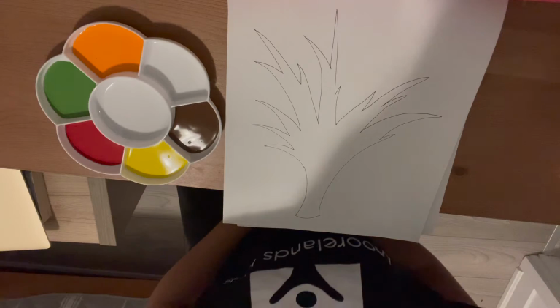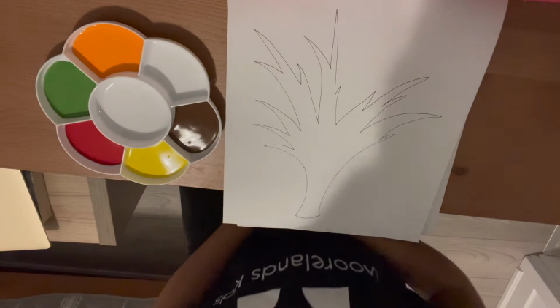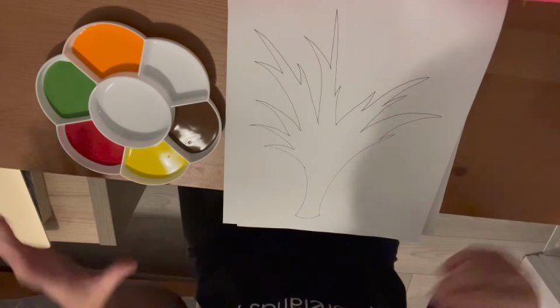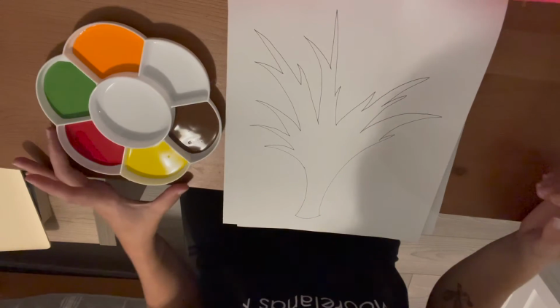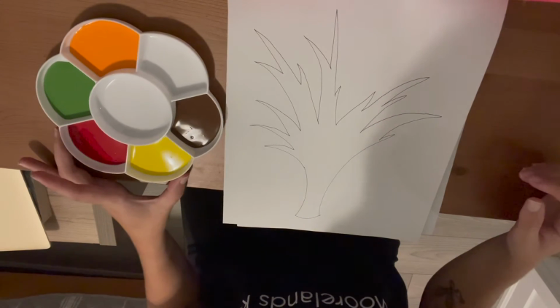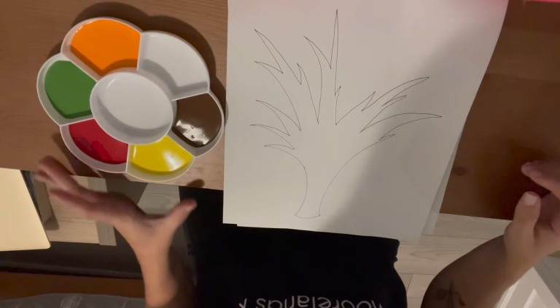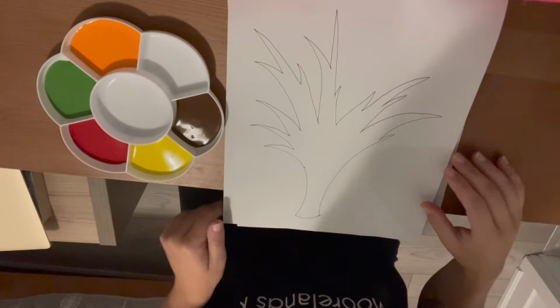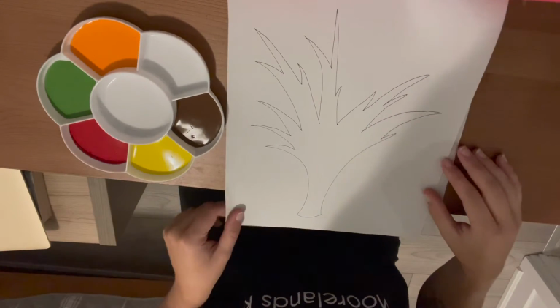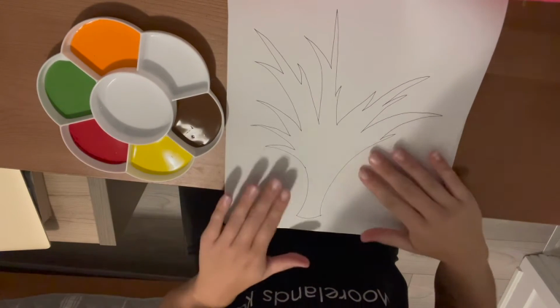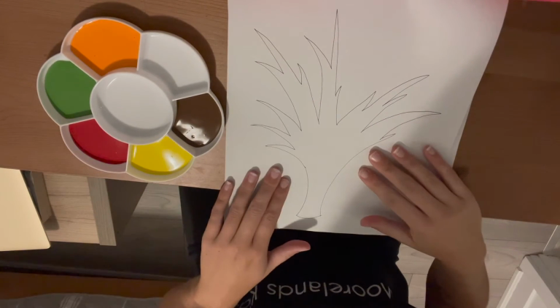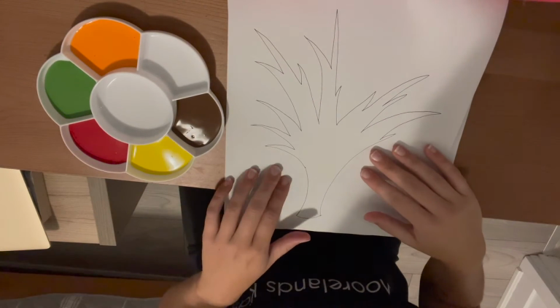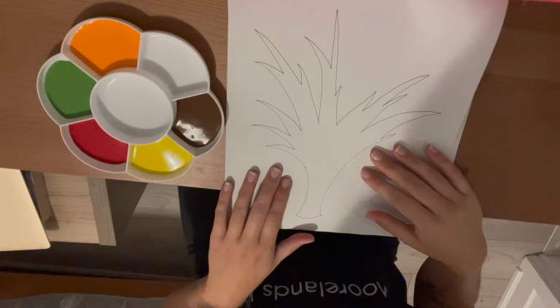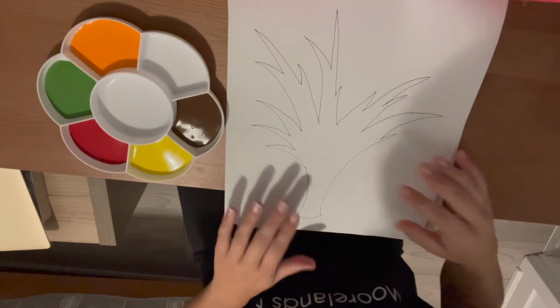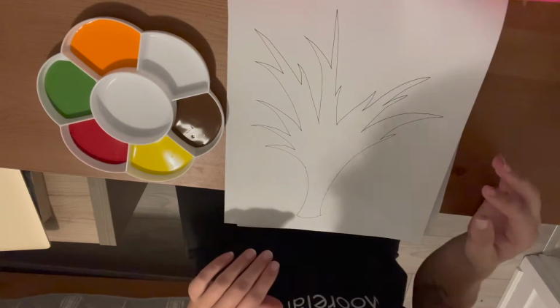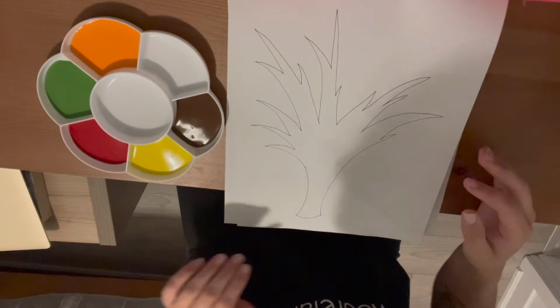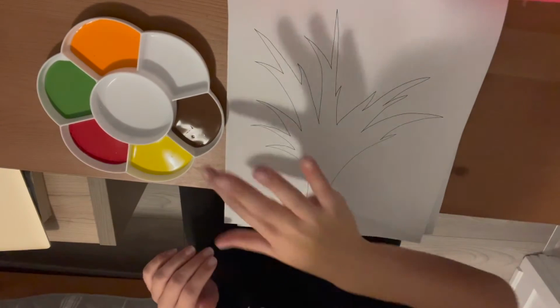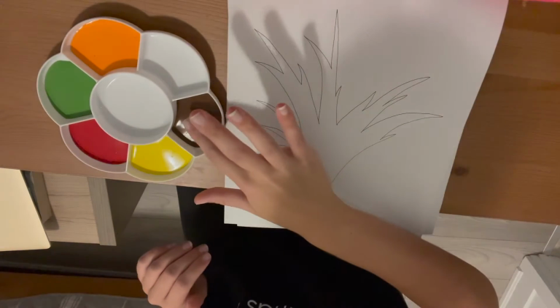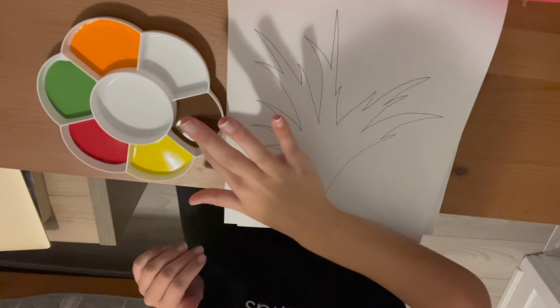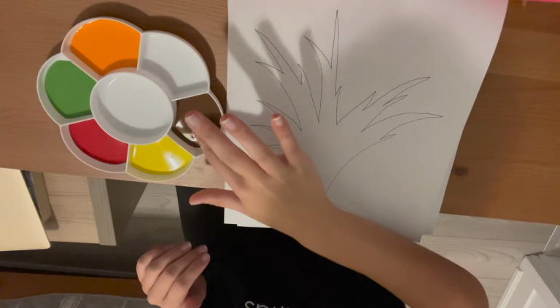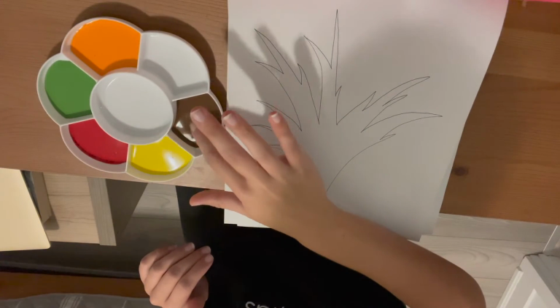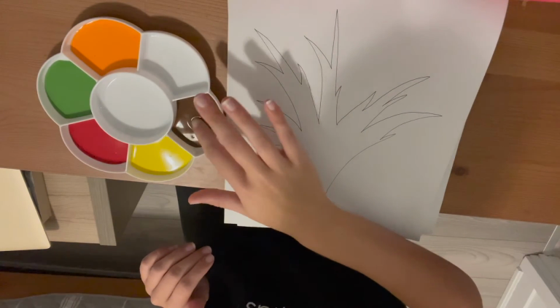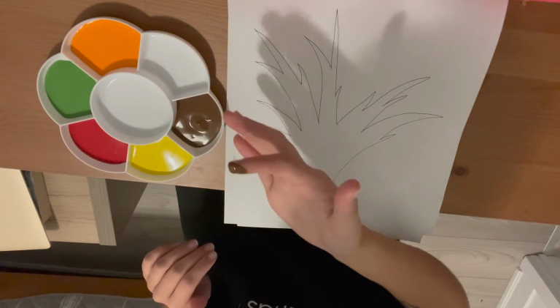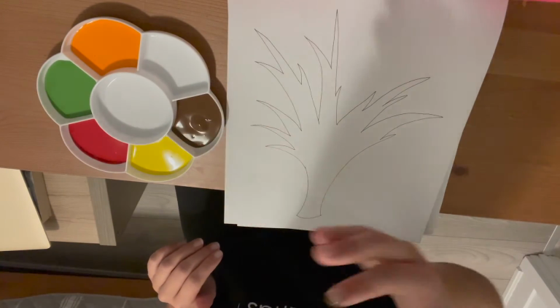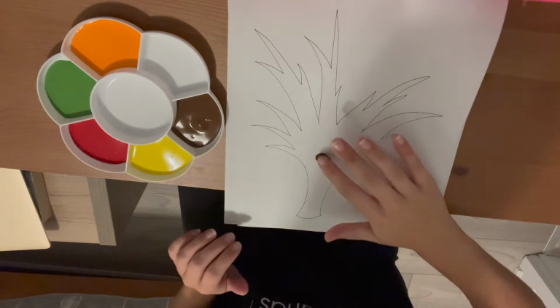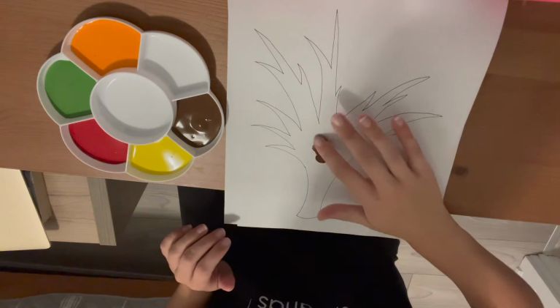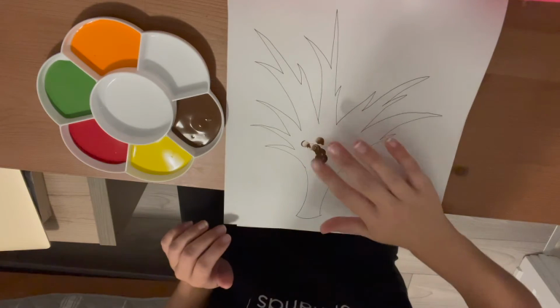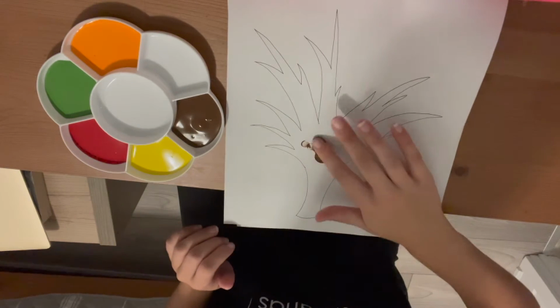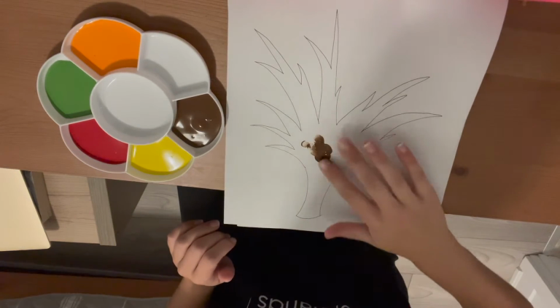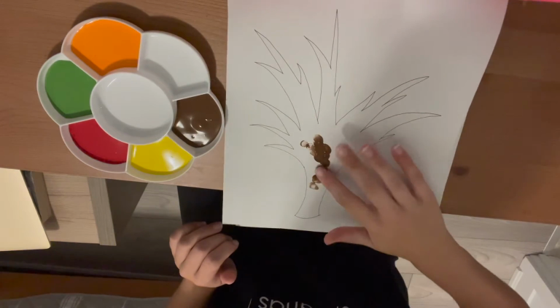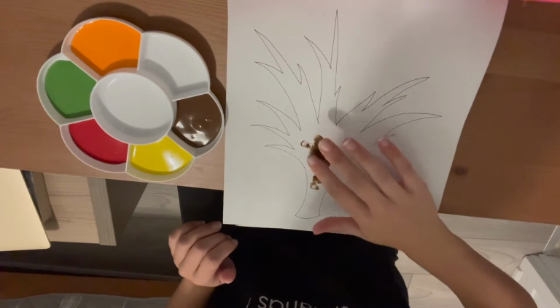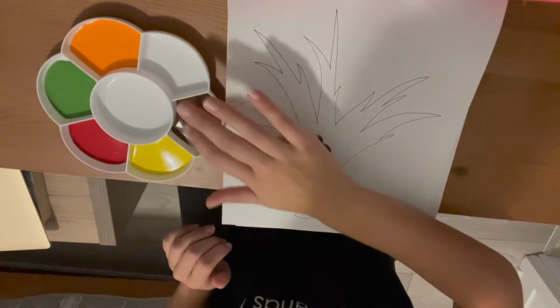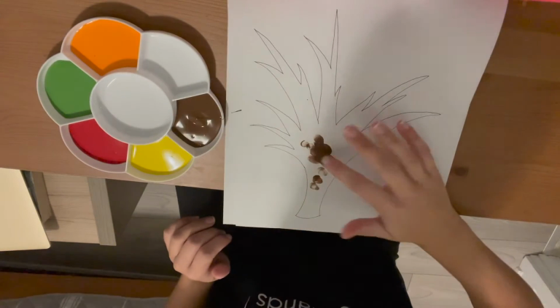So I've got my paint on the side ready to go and all I've done so far is draw out my tree trunk. The first thing I'm going to do is take my brown paint and lightly tap my finger in it and go all along my trunk, just like this.